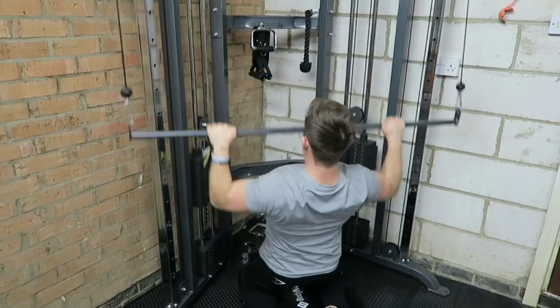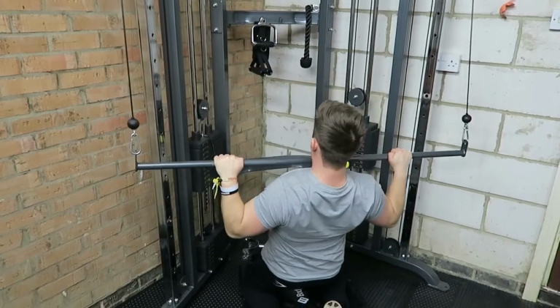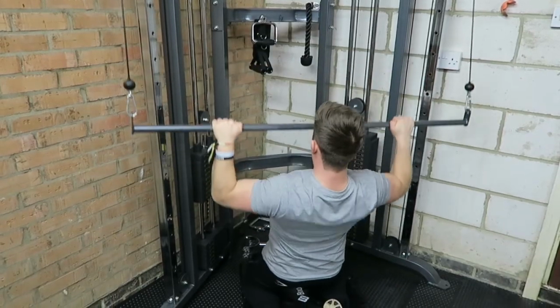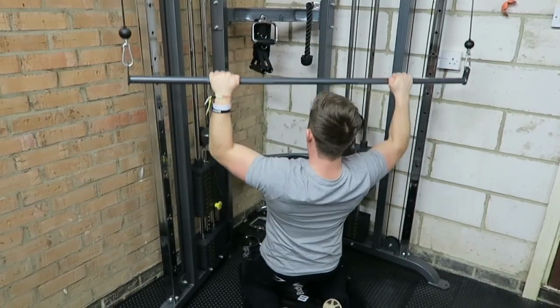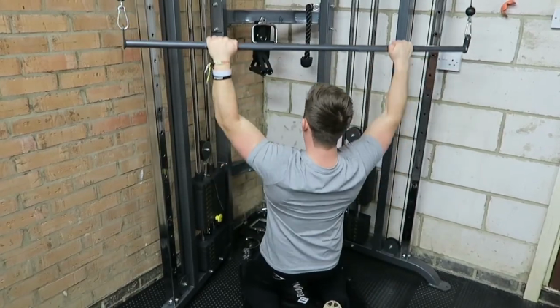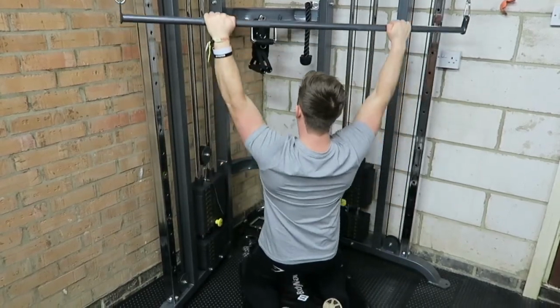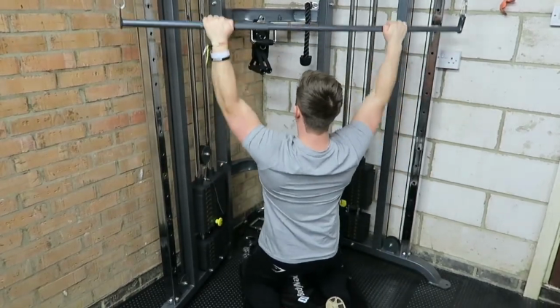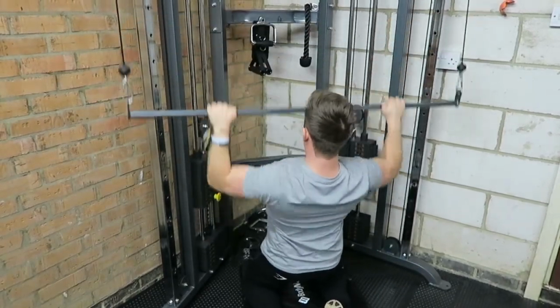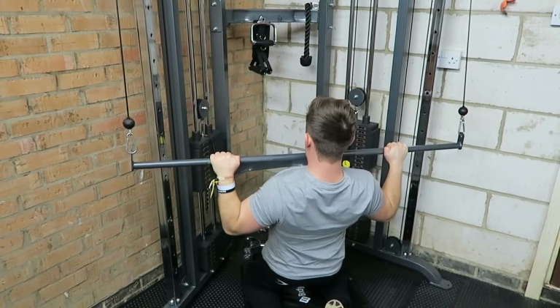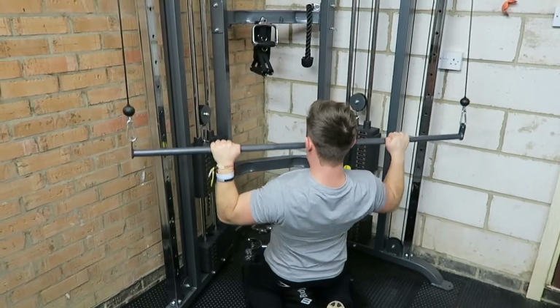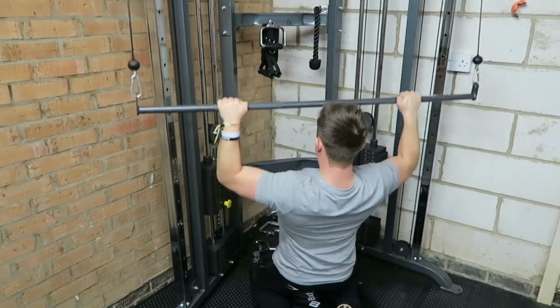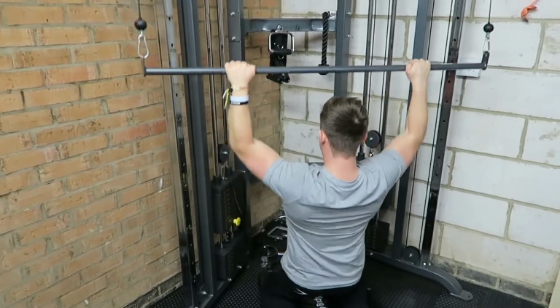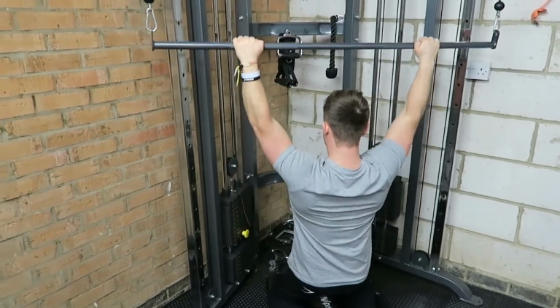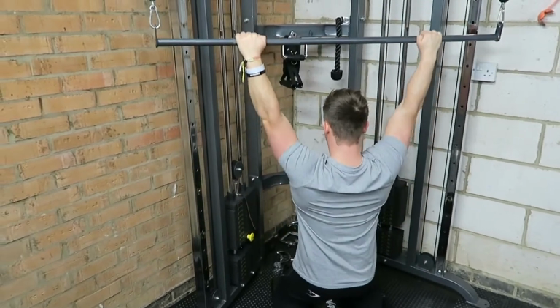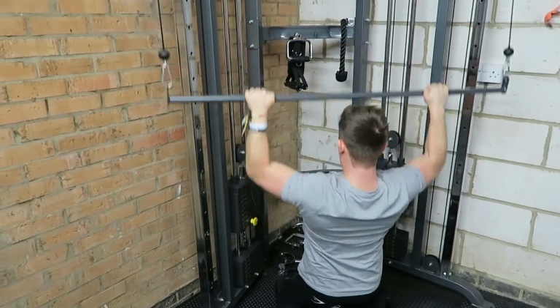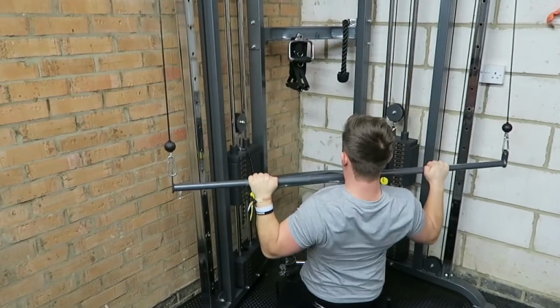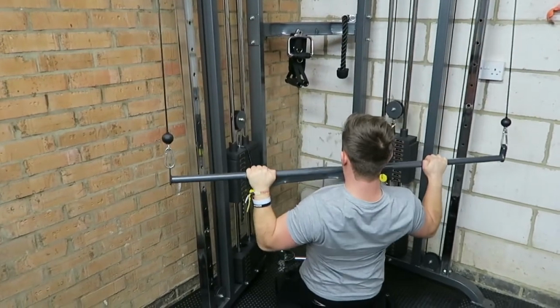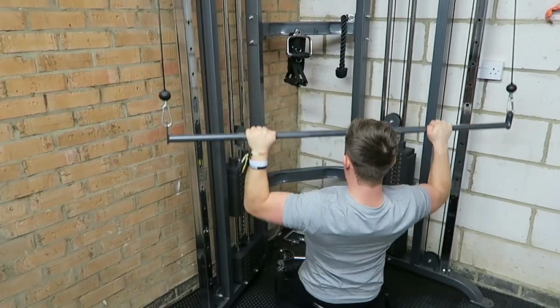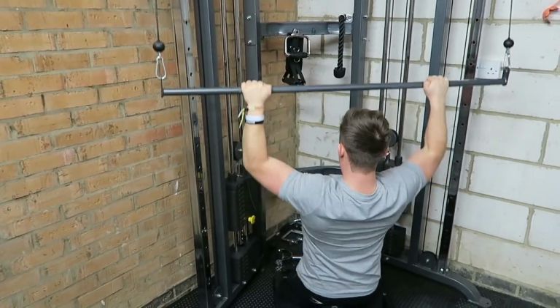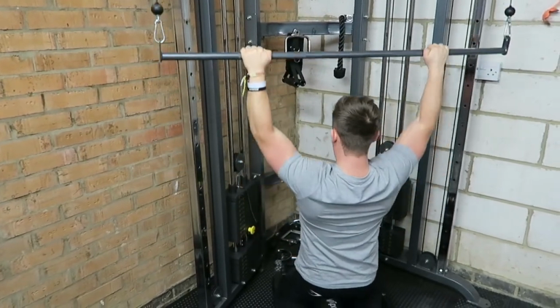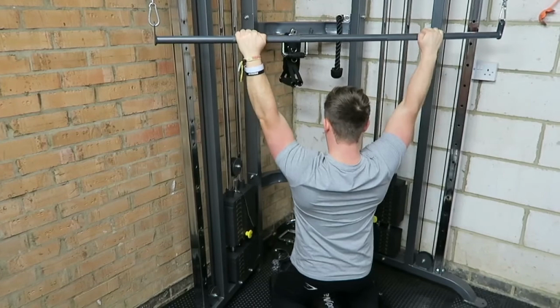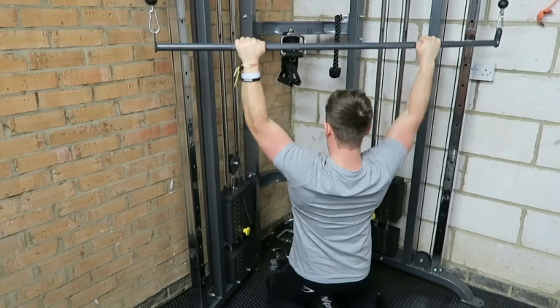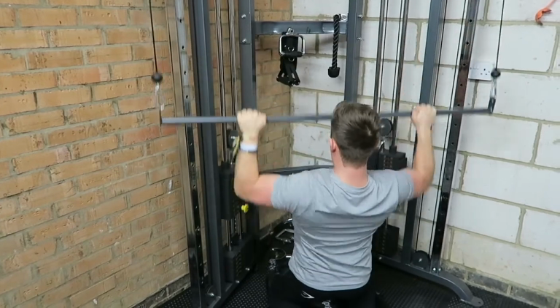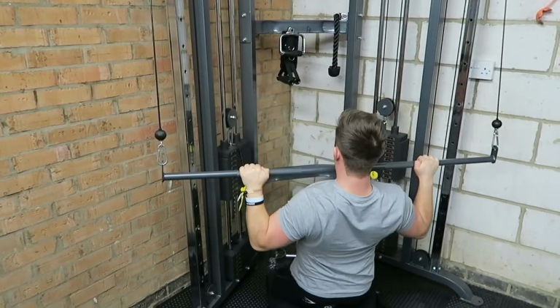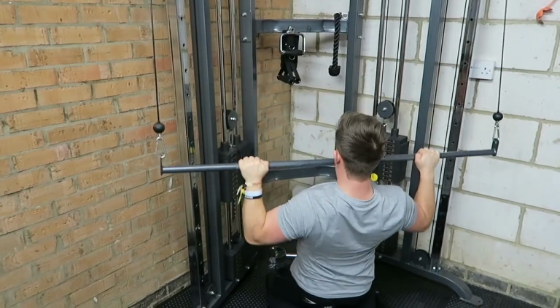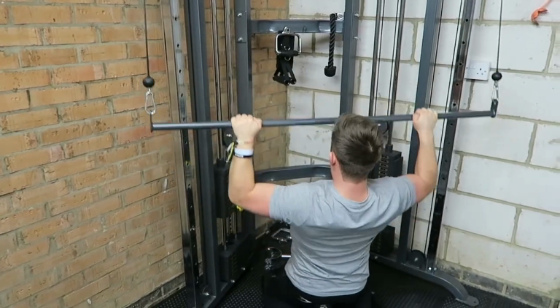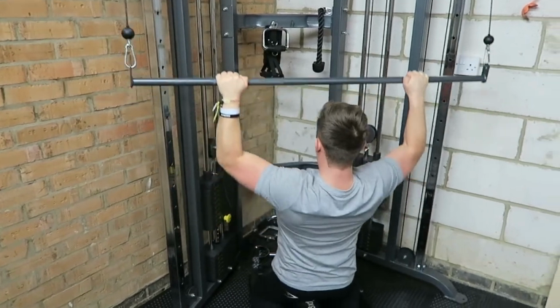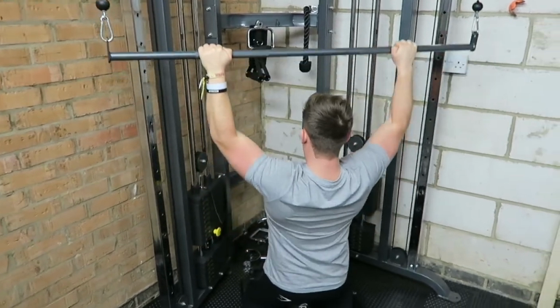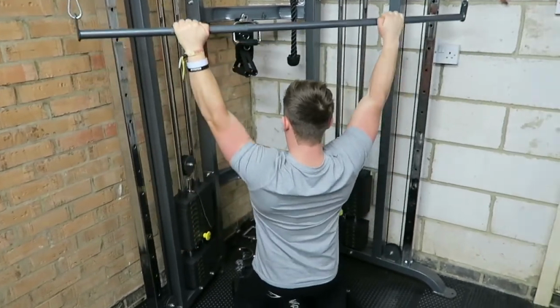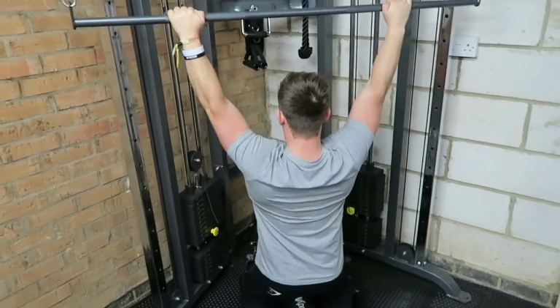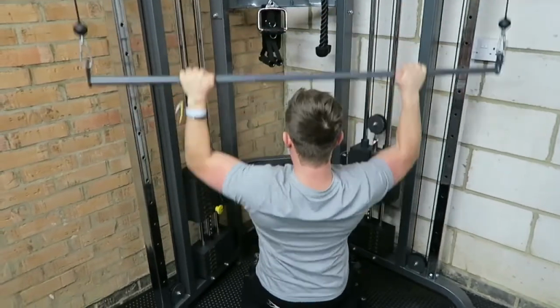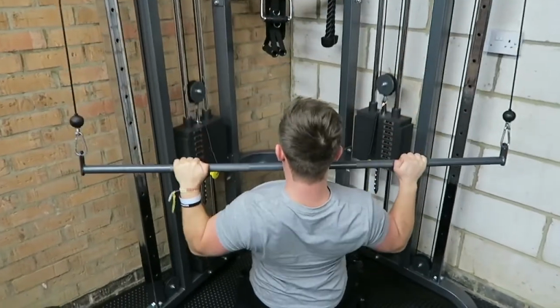What's up guys, welcome back to LSJTV for another commentary. Hopefully you're enjoying the video so far — if you are, let me know by leaving a like, comment, and subscribe for loads more good content over the Christmas period and into the new year. Let's get into this workout.